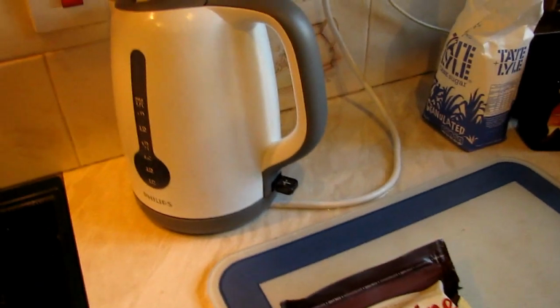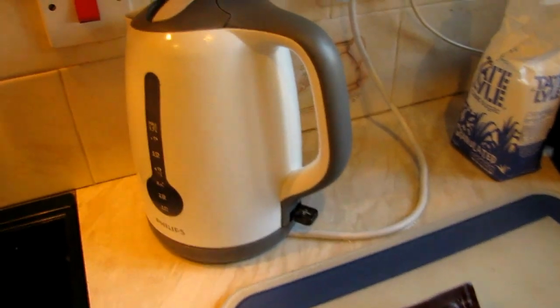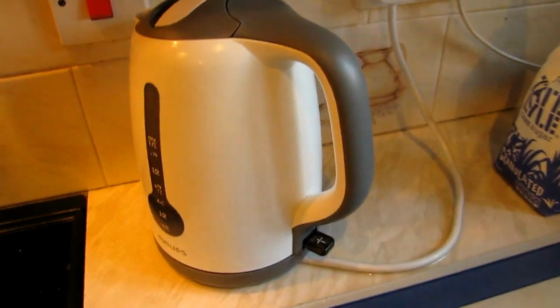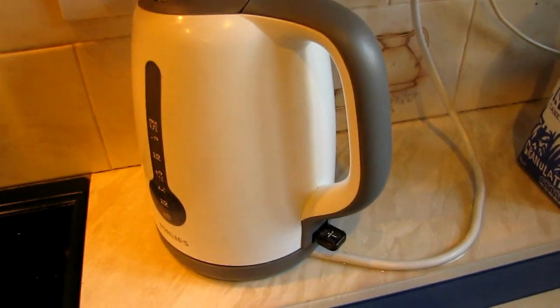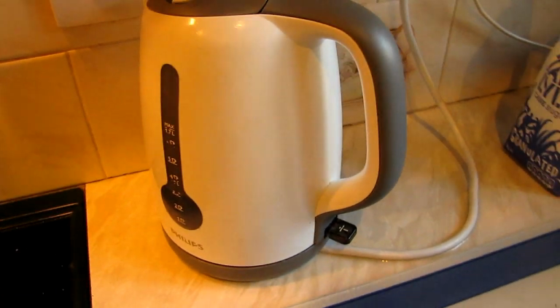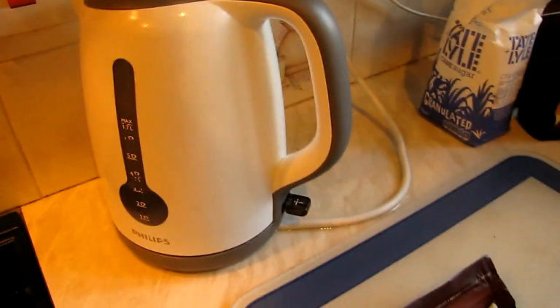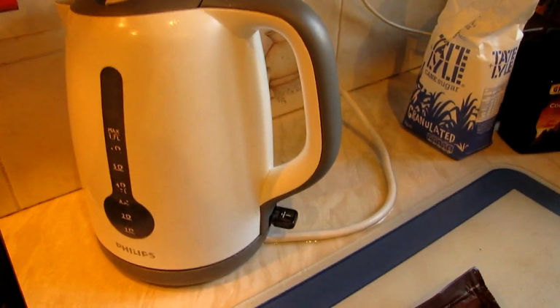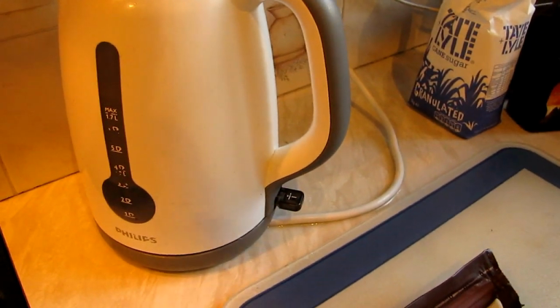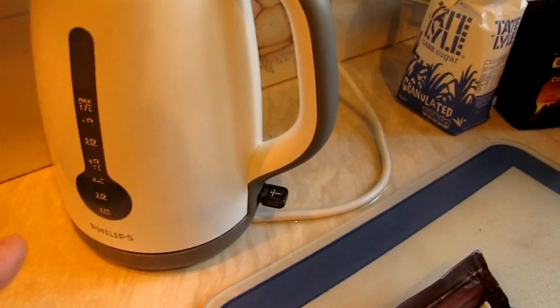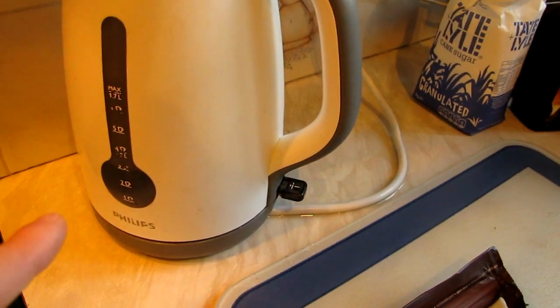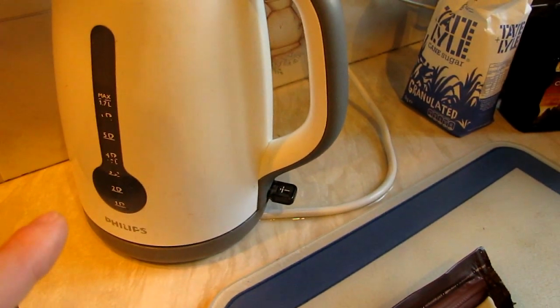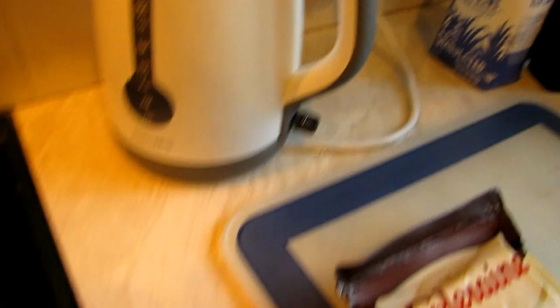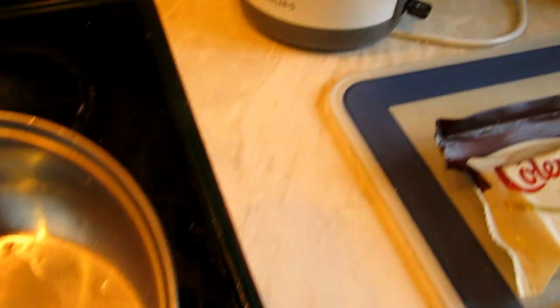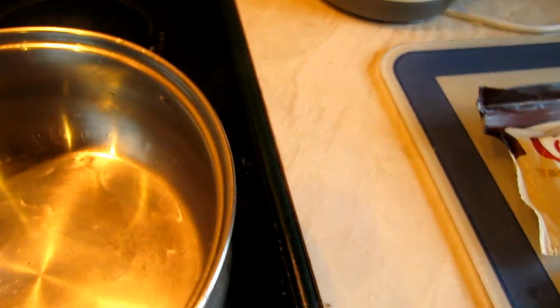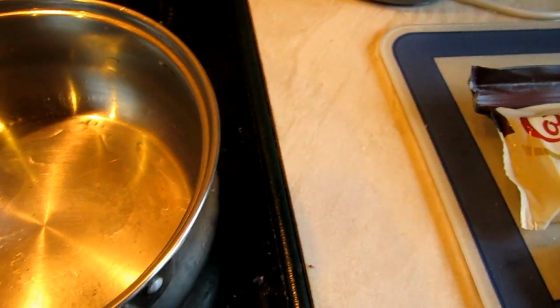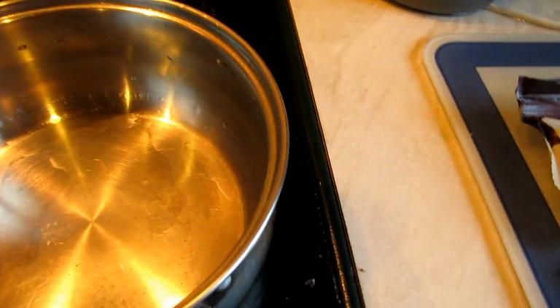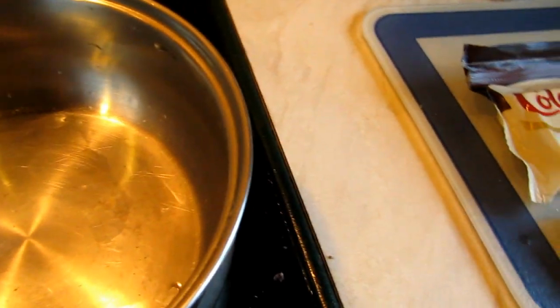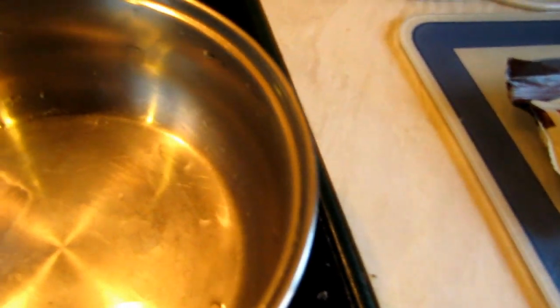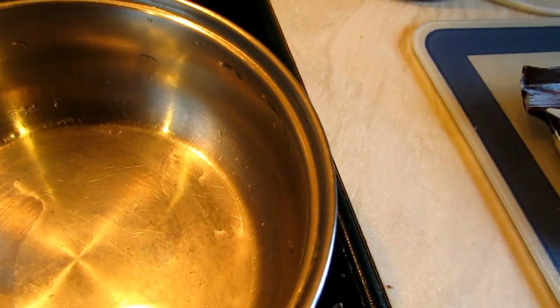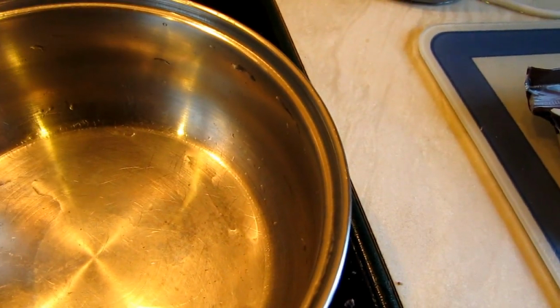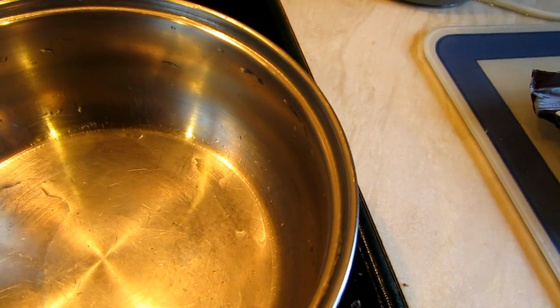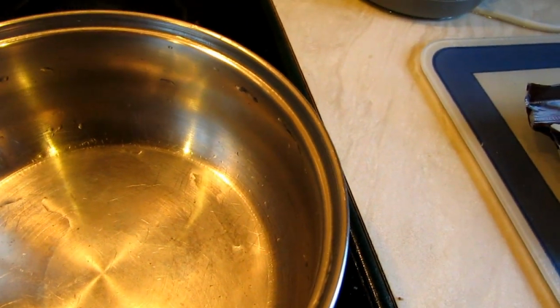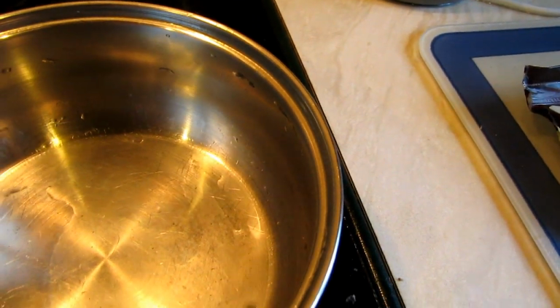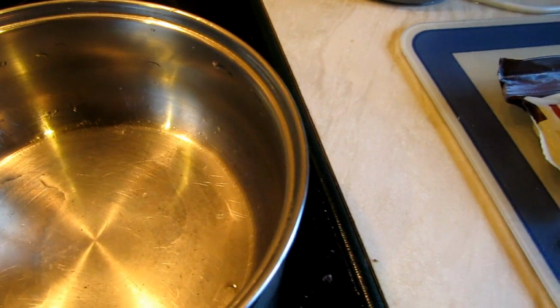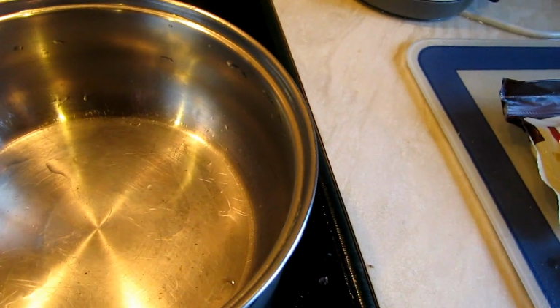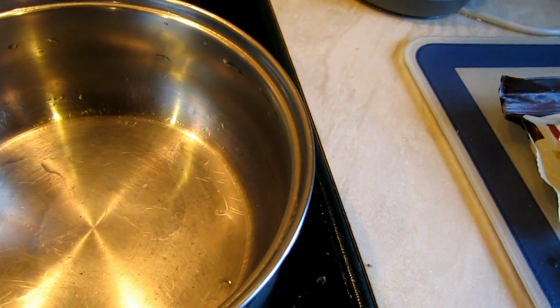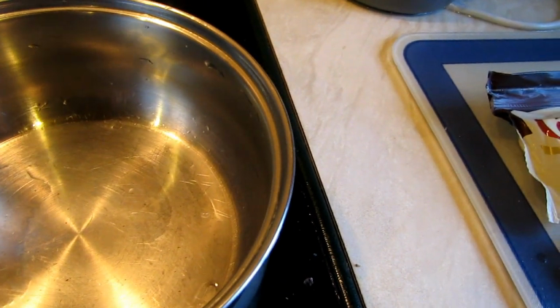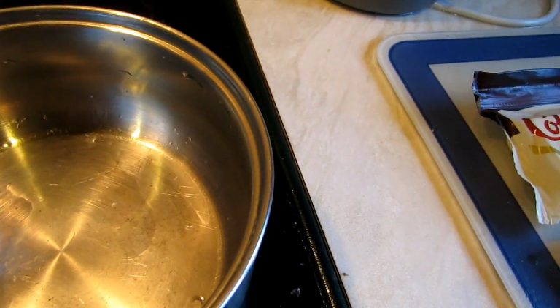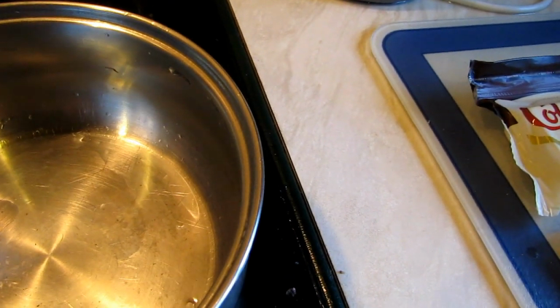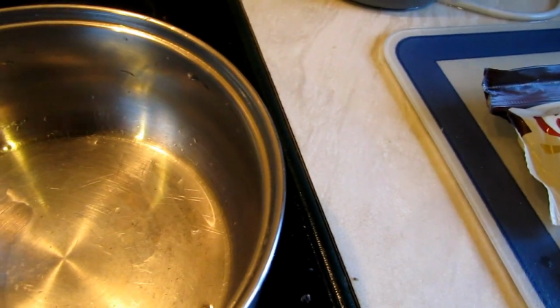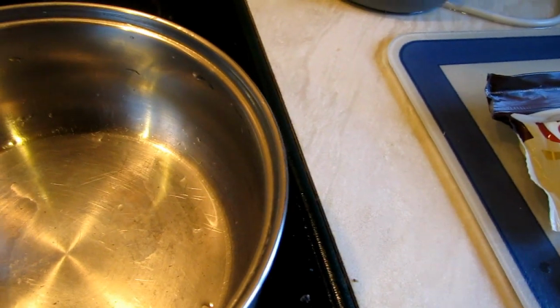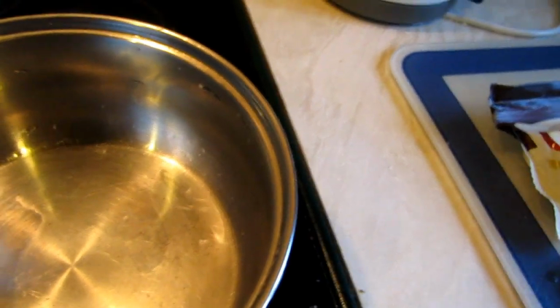If you have a kettle you can just preheat the water and then put it in the pan and boil it in there. If you don't have one, just put in cold water and boil it. So let's begin.